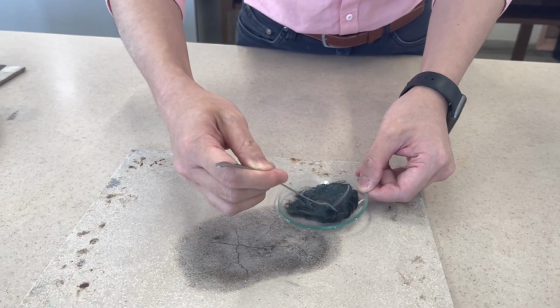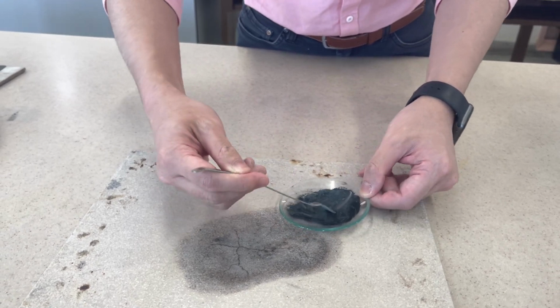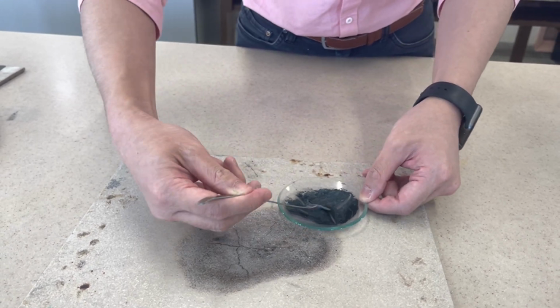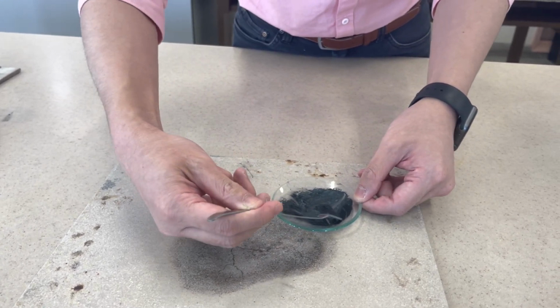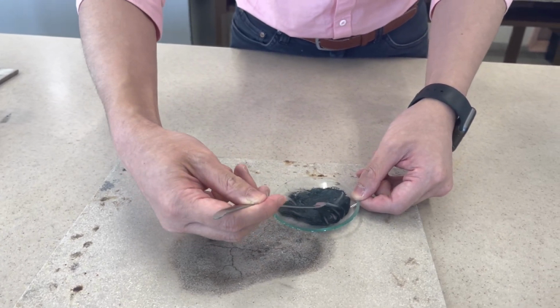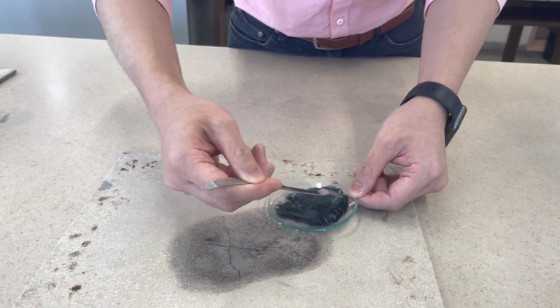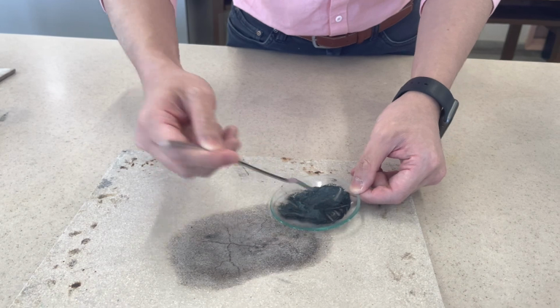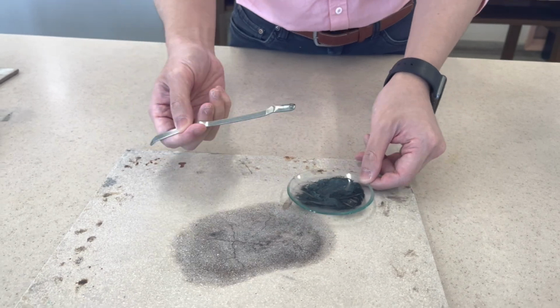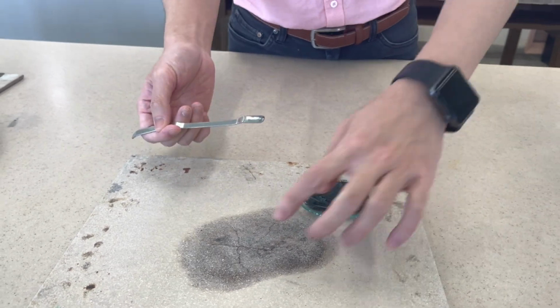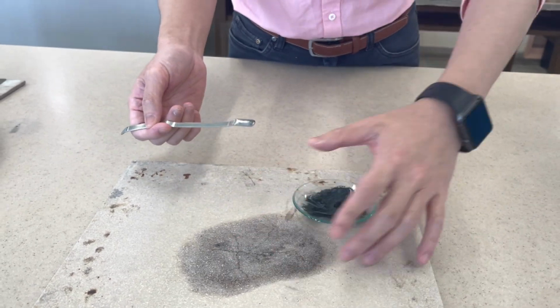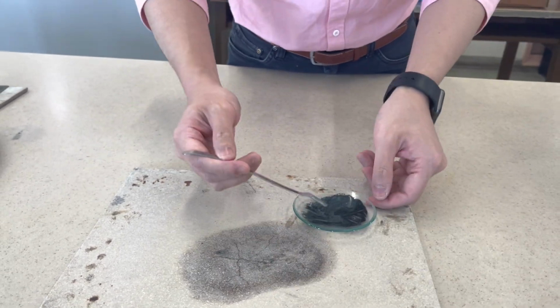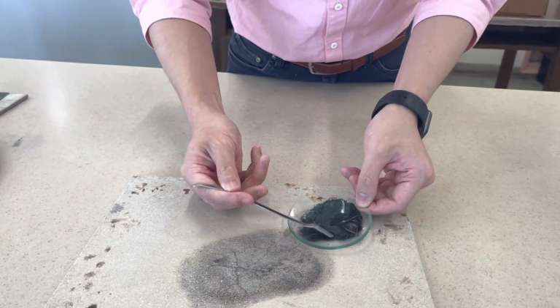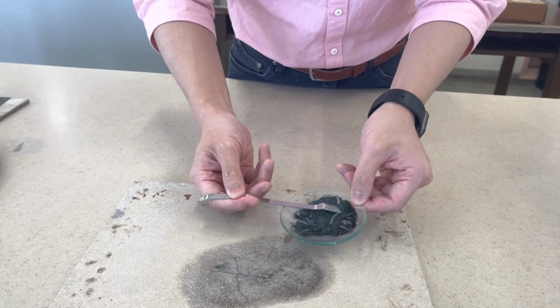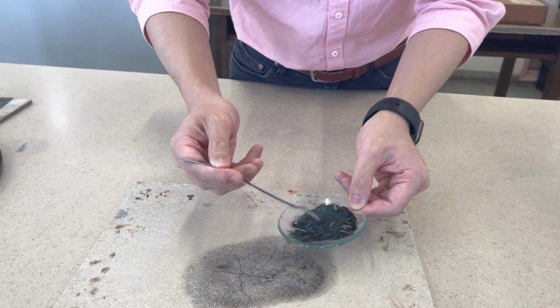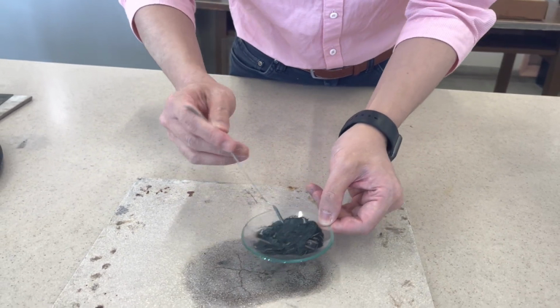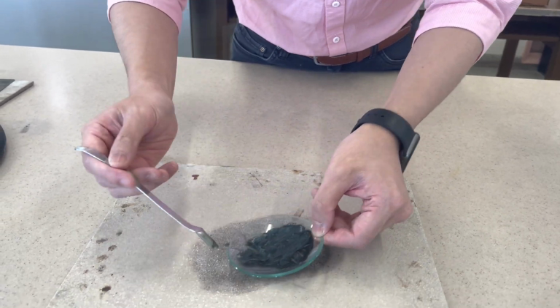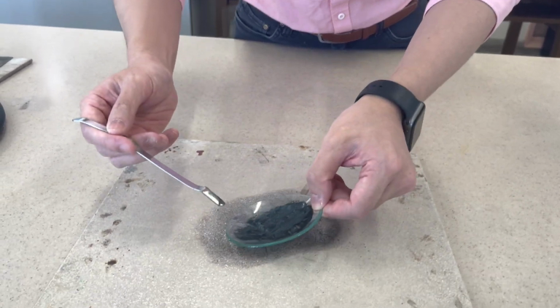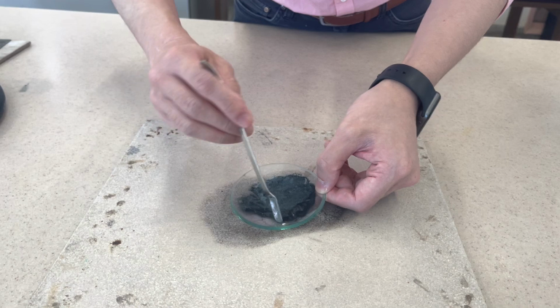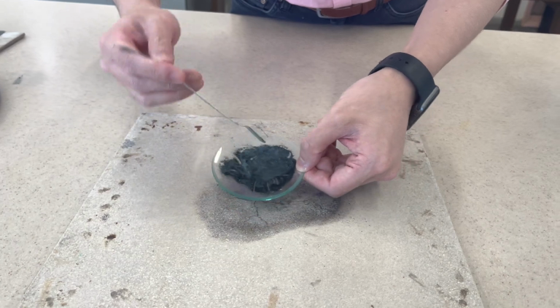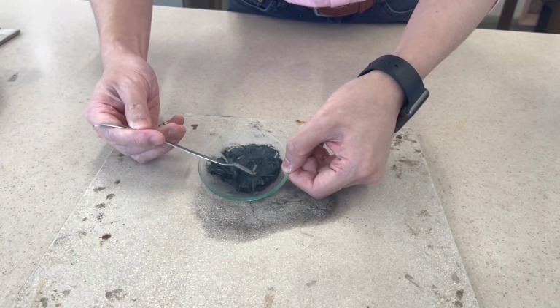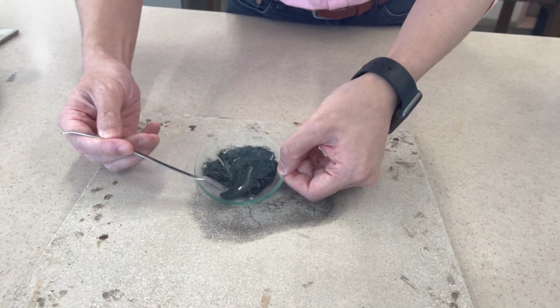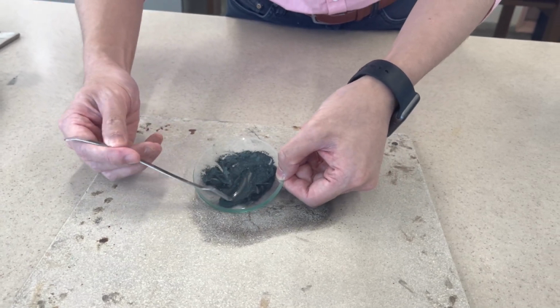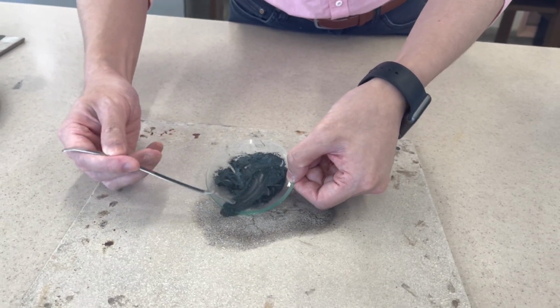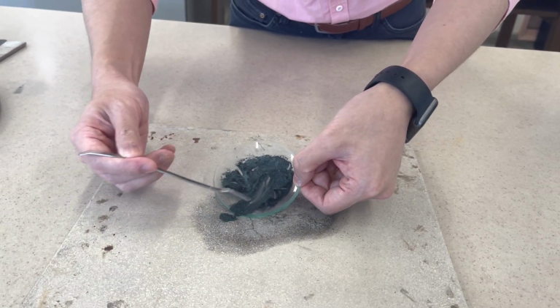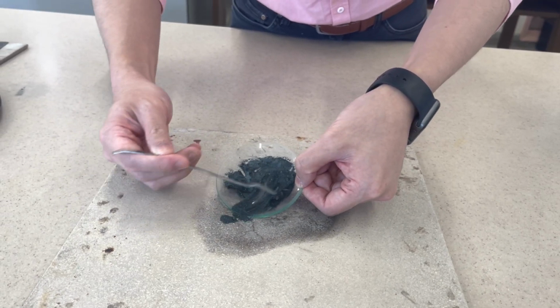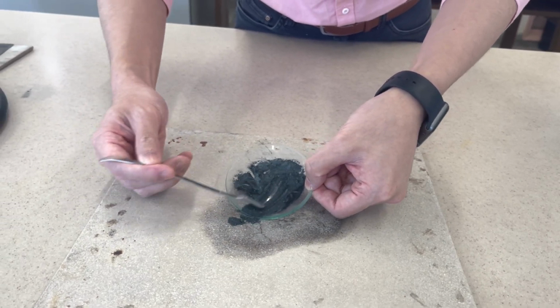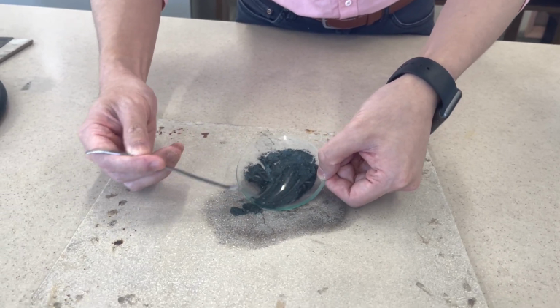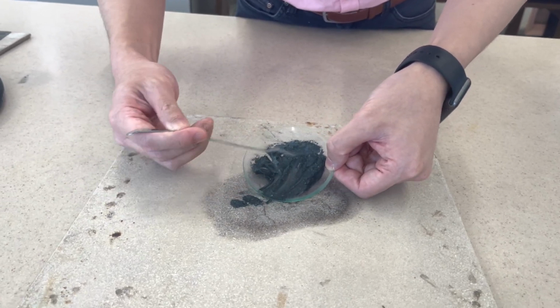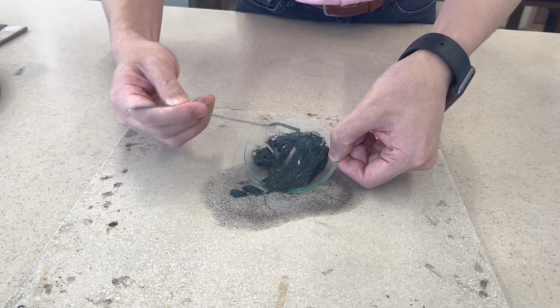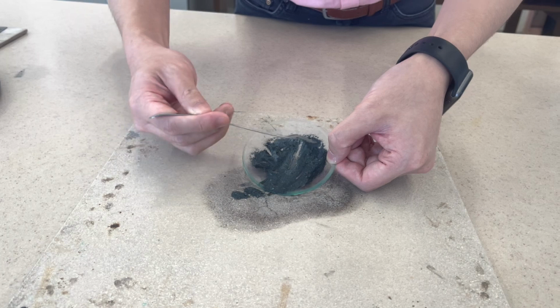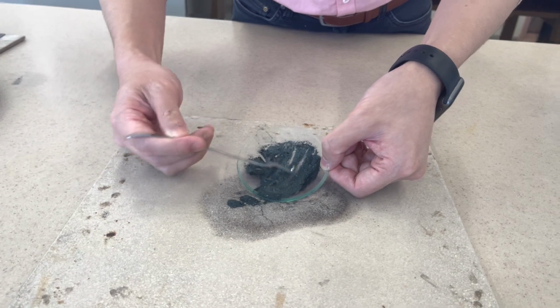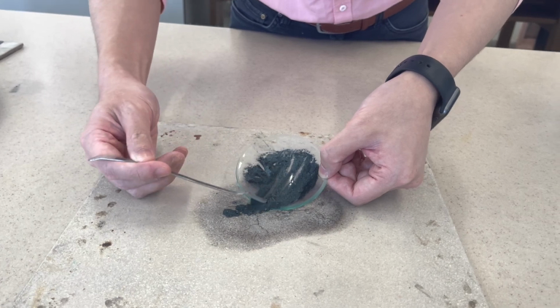After mixing, I'm going to put it on the heat resistant mat here and shape it like a sausage shape.